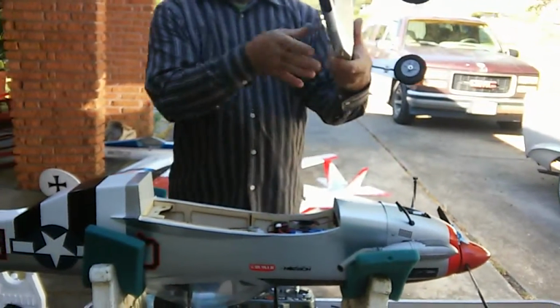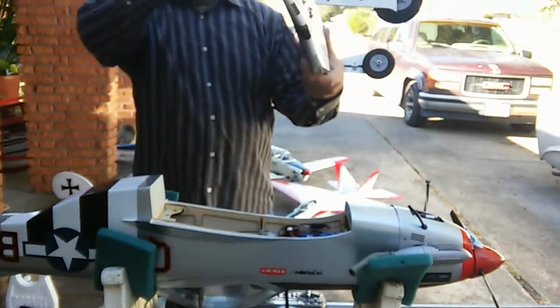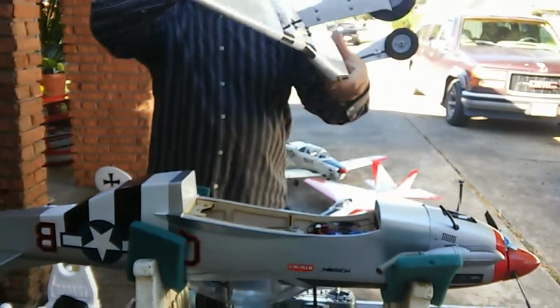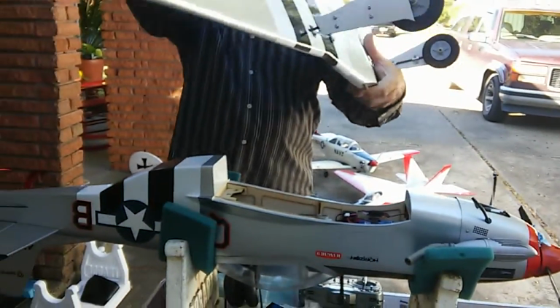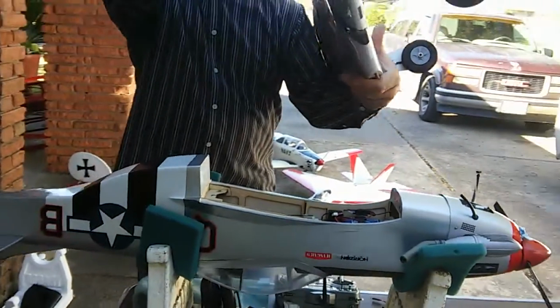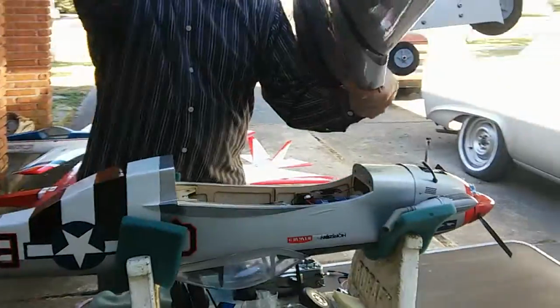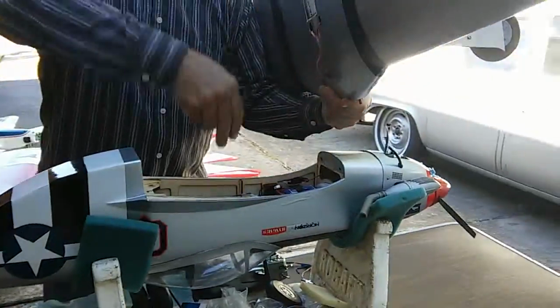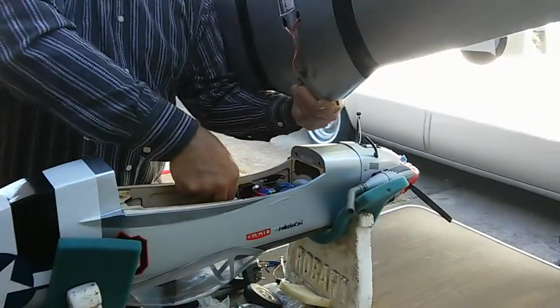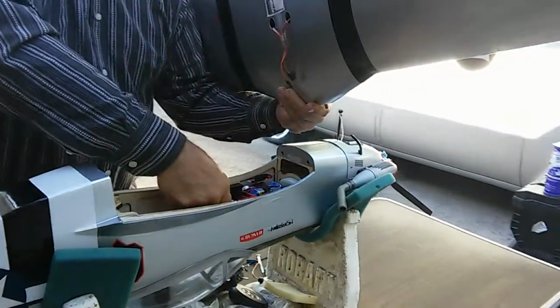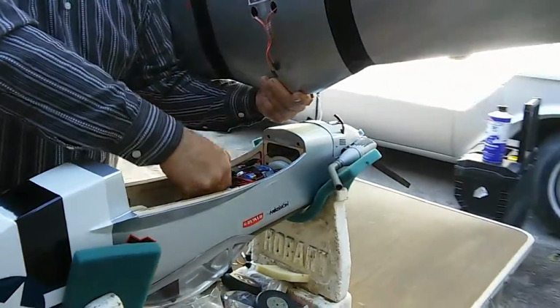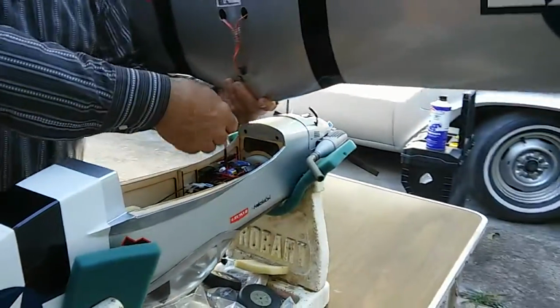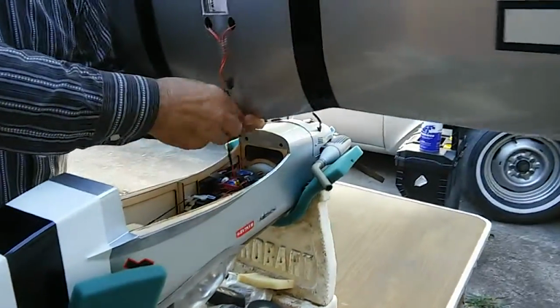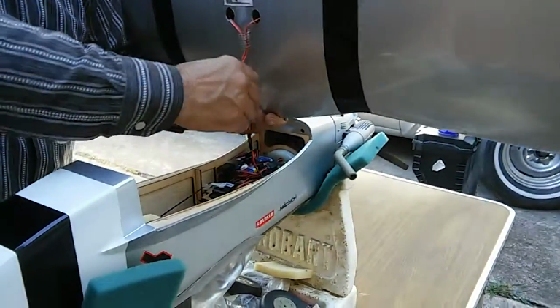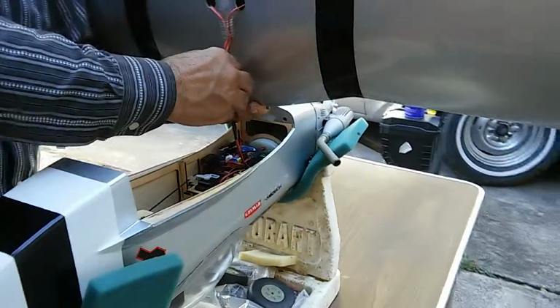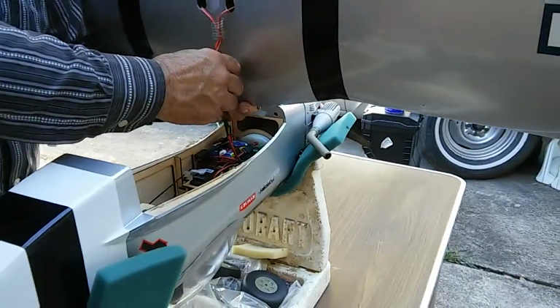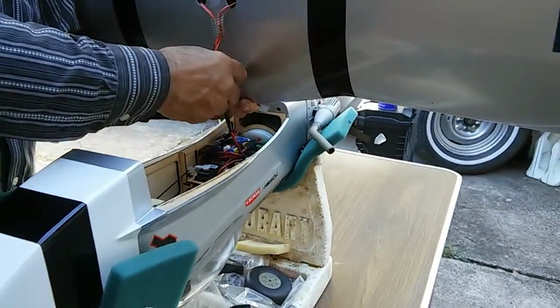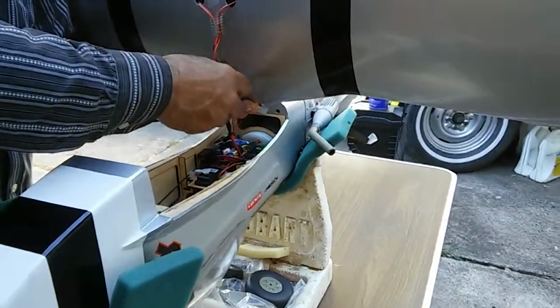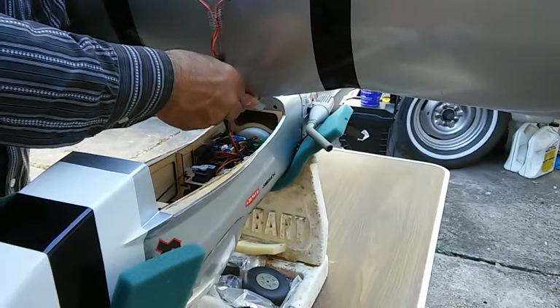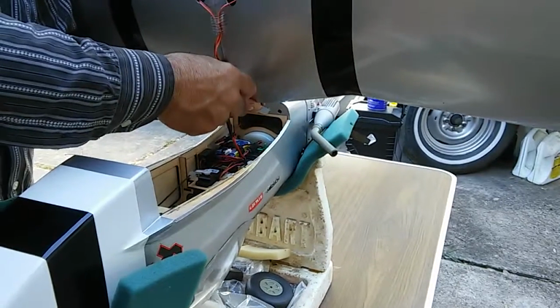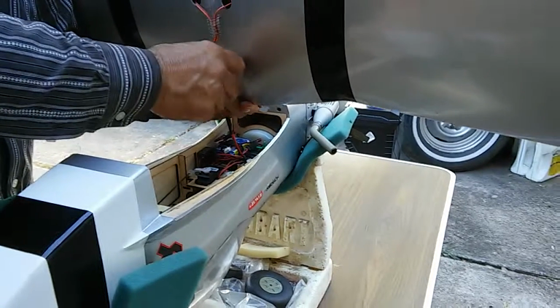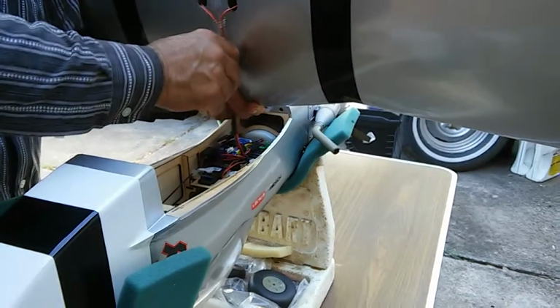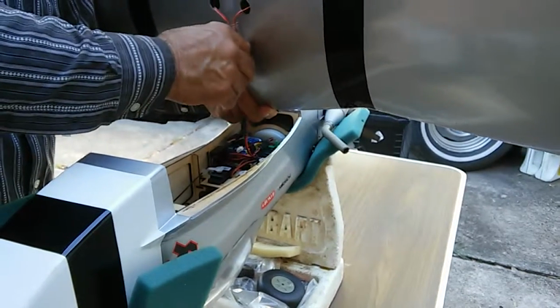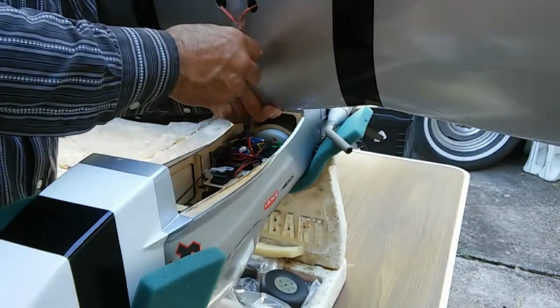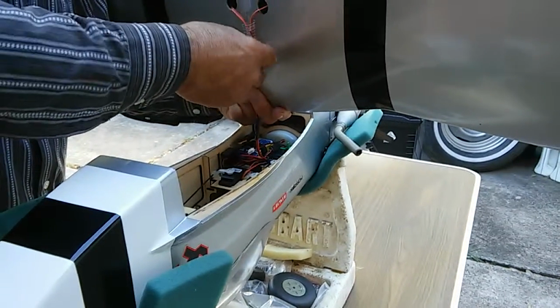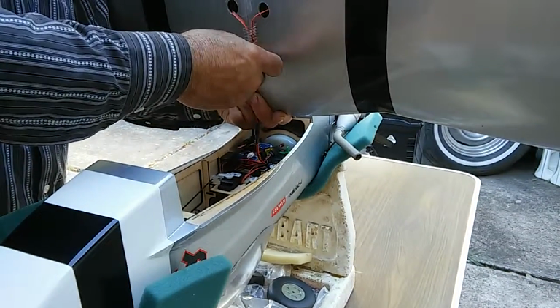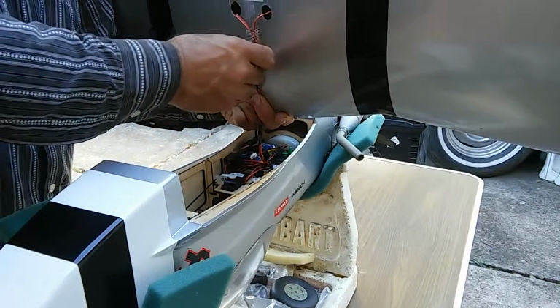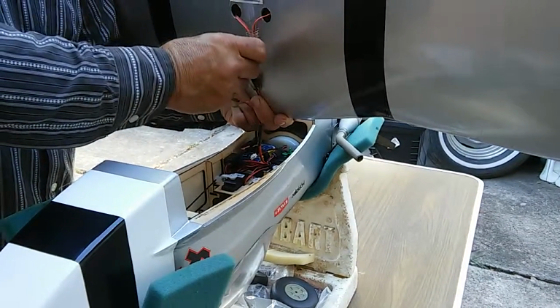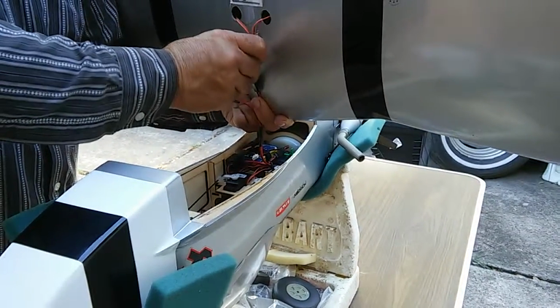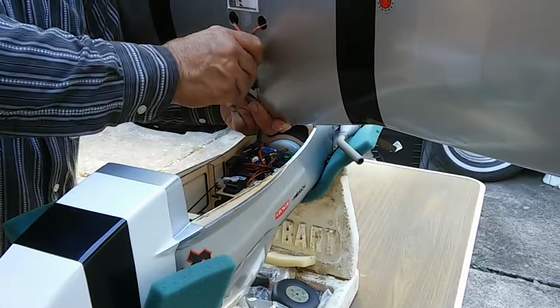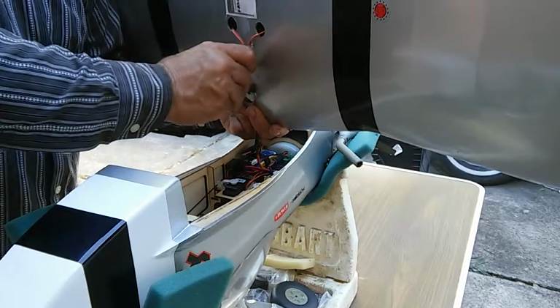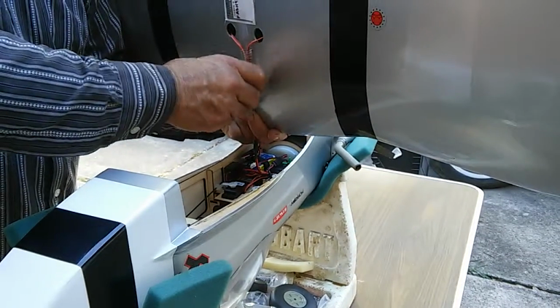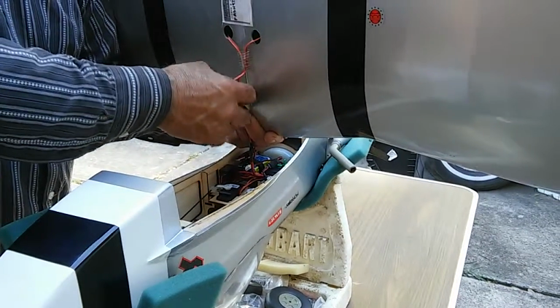I'm going to clip it too because I'm going to turn the system on and you will see what it does in SAFE mode. People think SAFE mode is only in the beginning - it's on all the time.